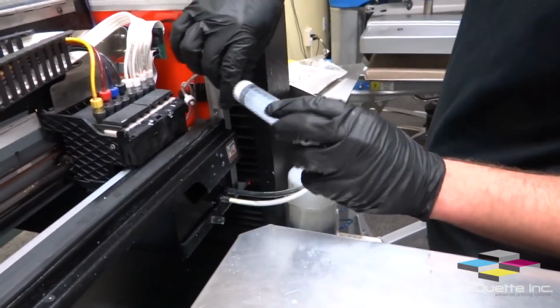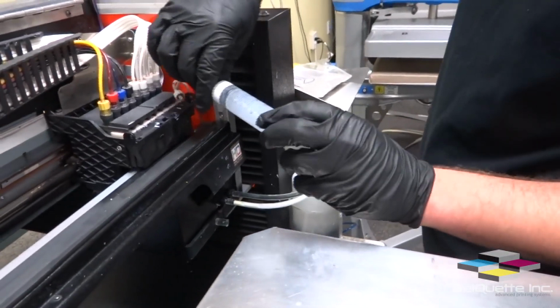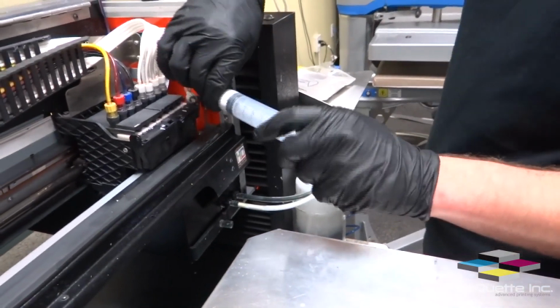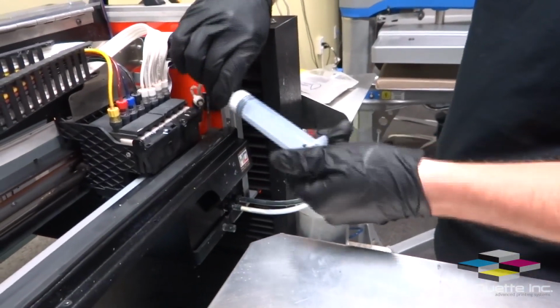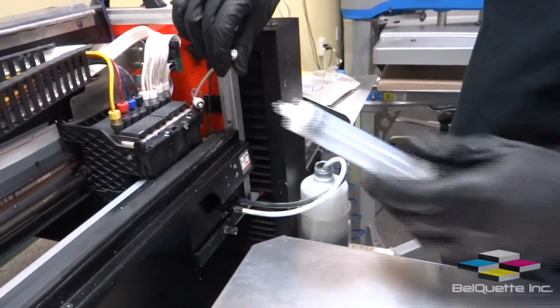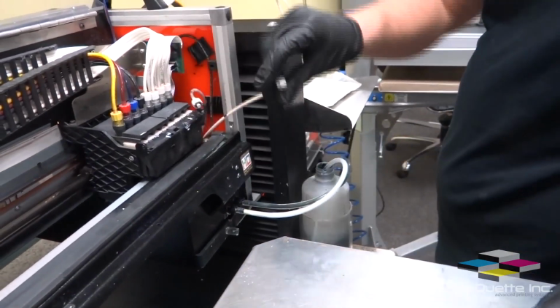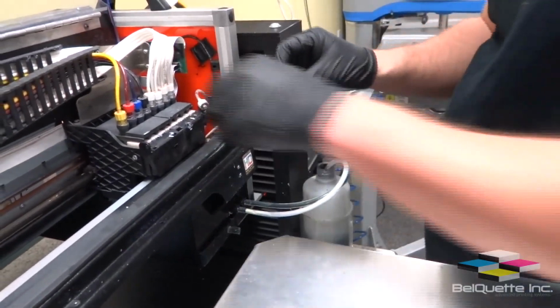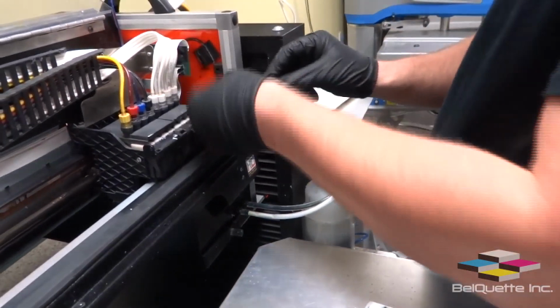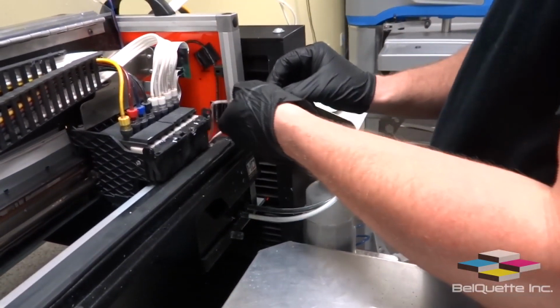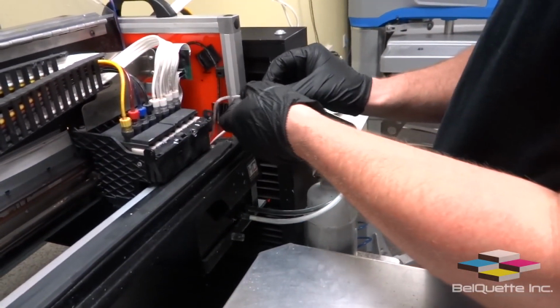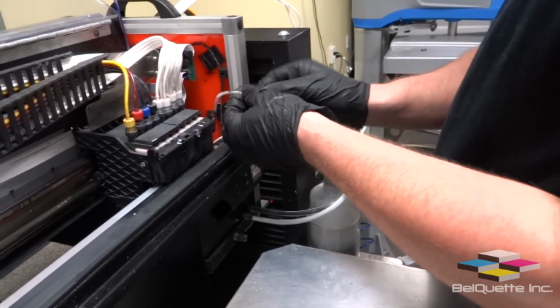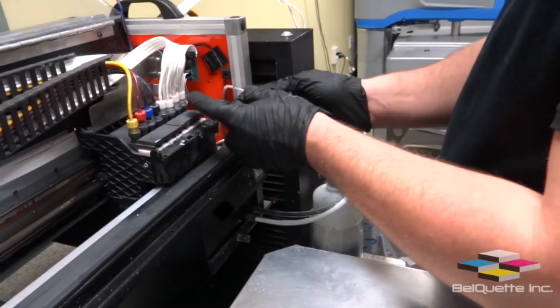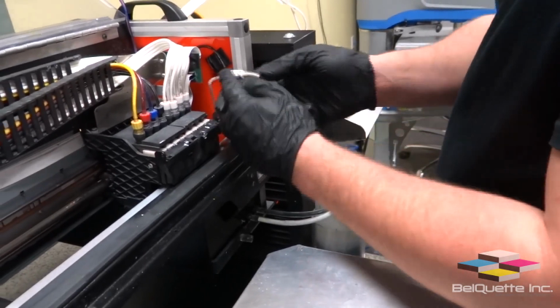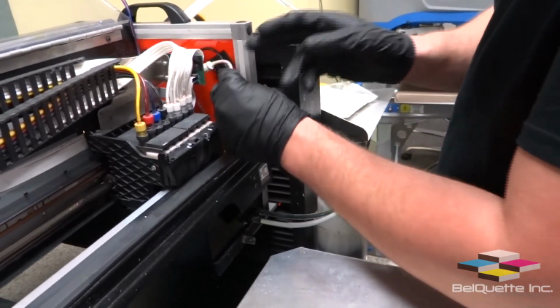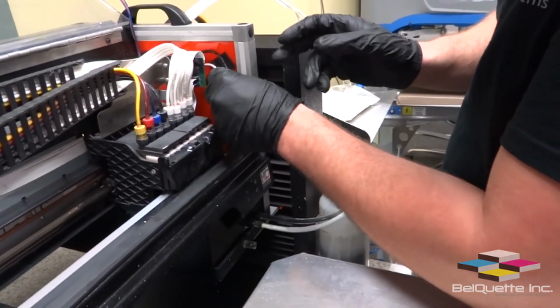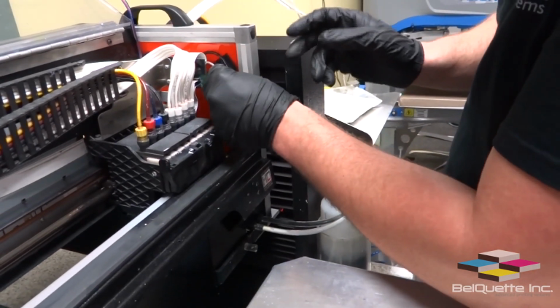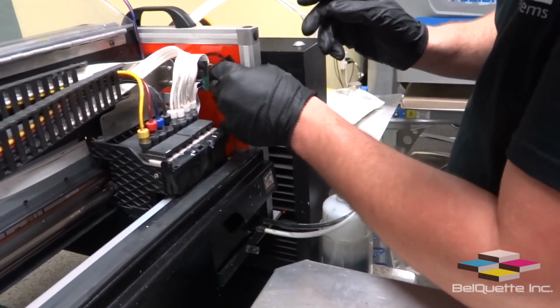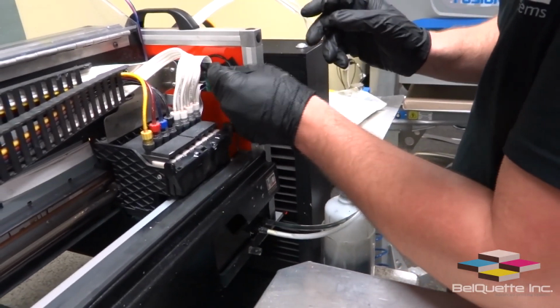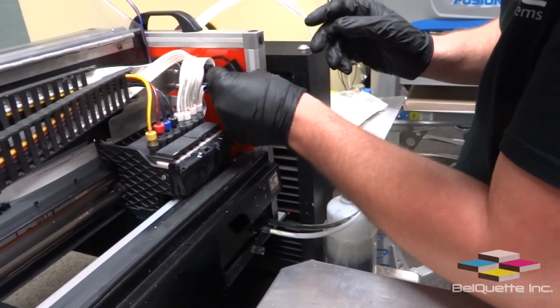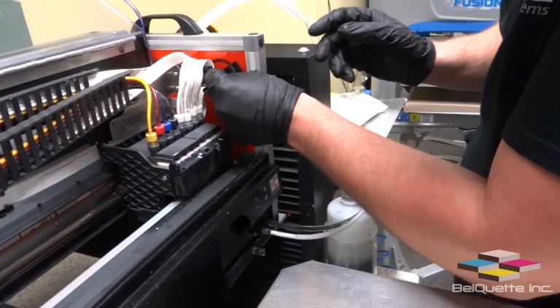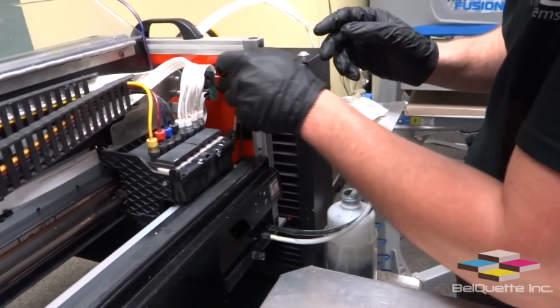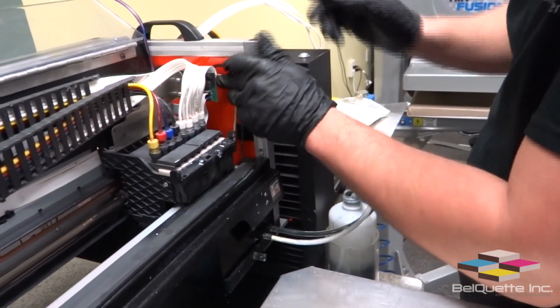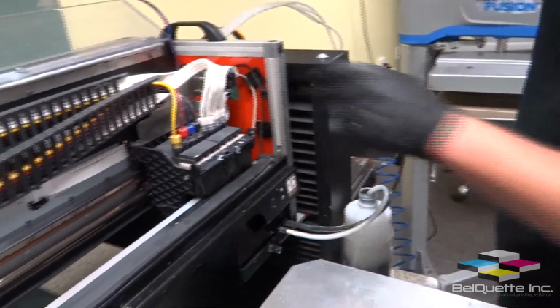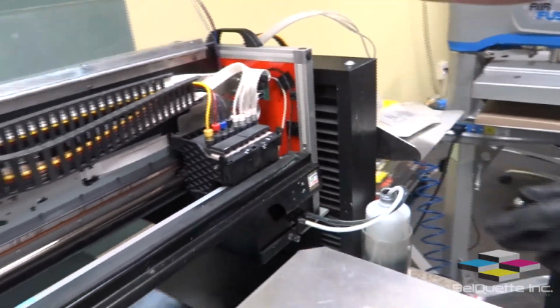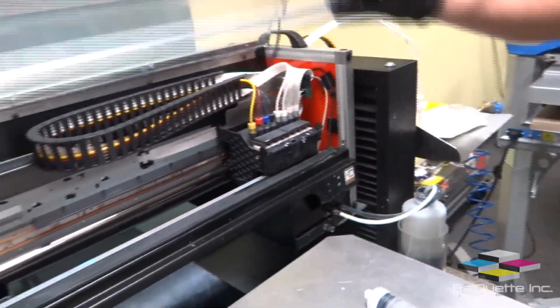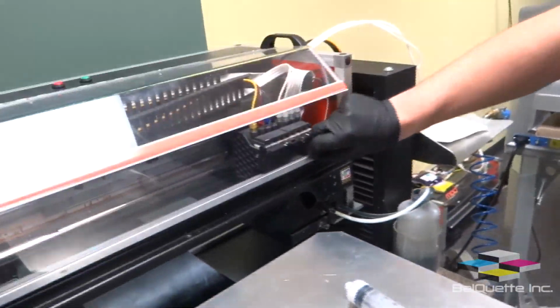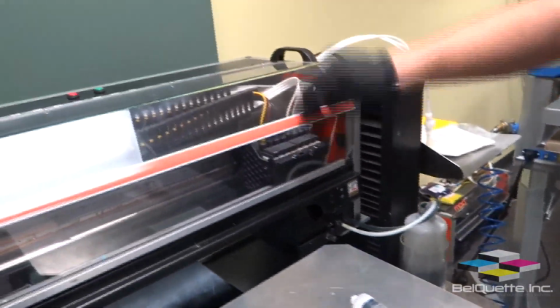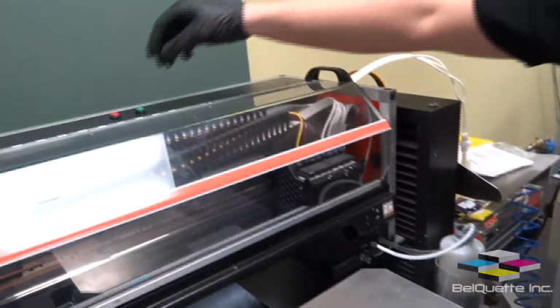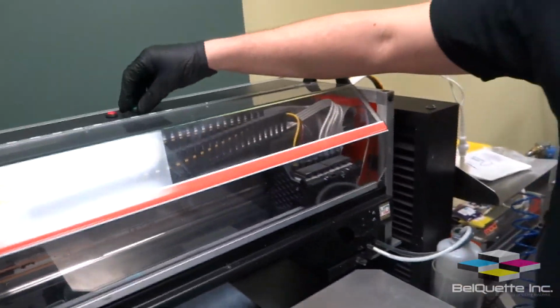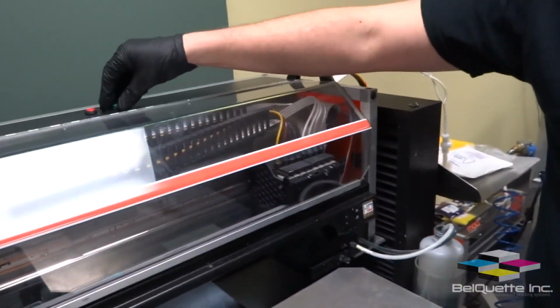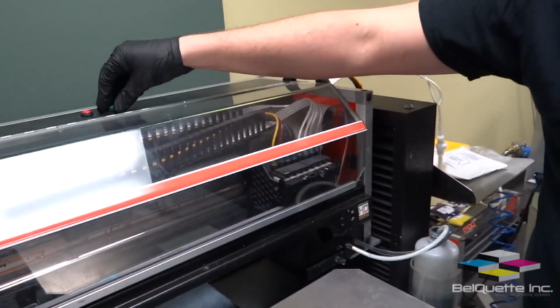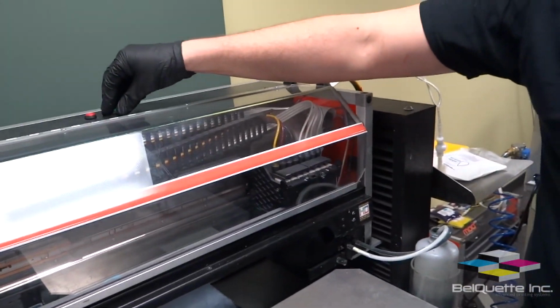It doesn't take a lot. Go ahead and reattach the maintenance line, make sure to attach it back to the side wall, and then perform your daily maintenance. We'll see you next time.